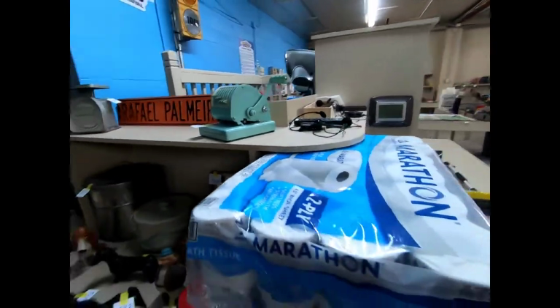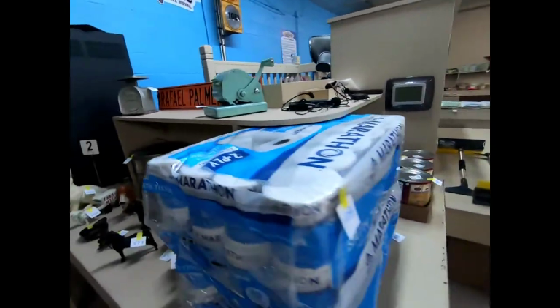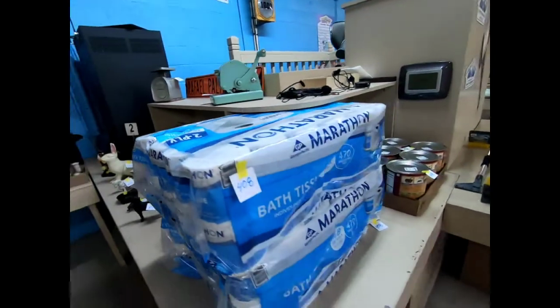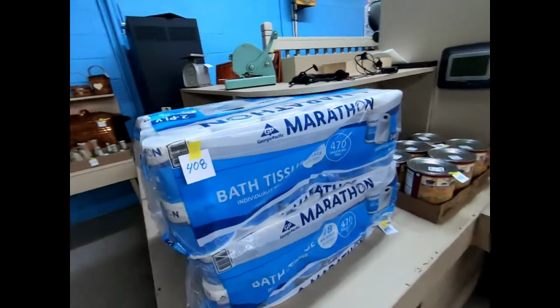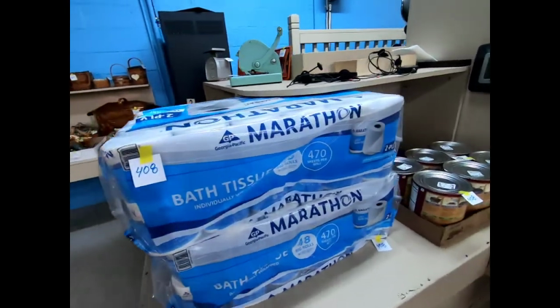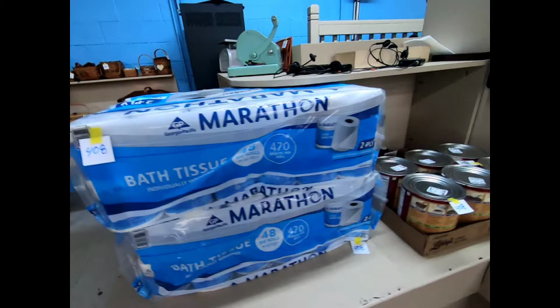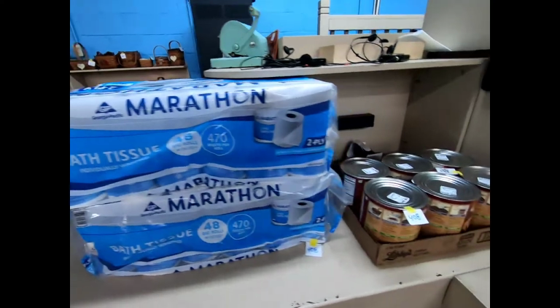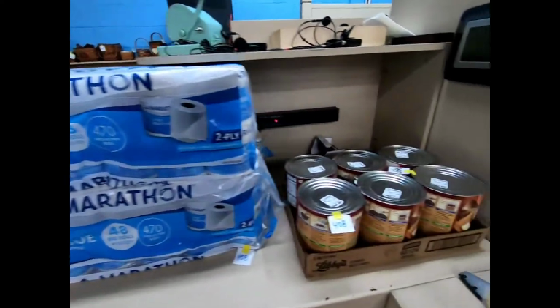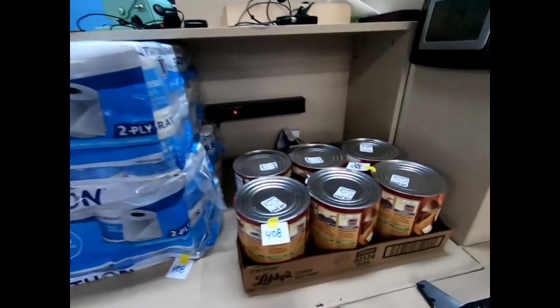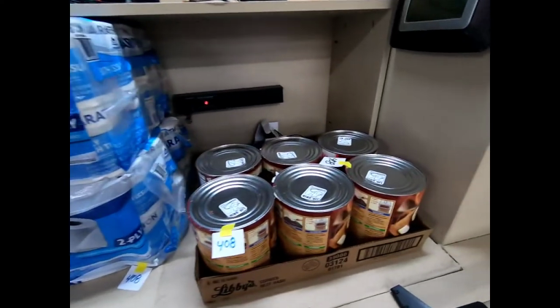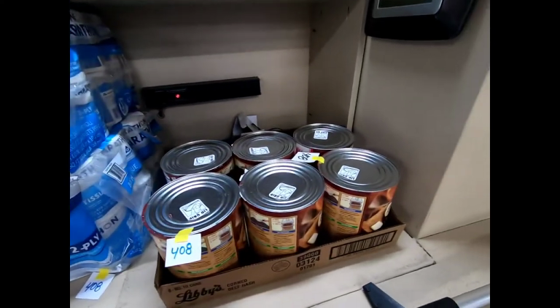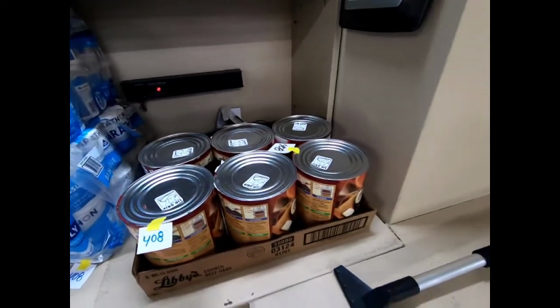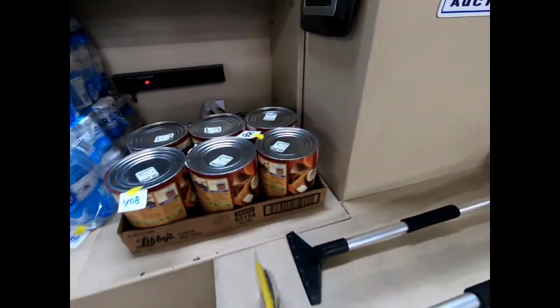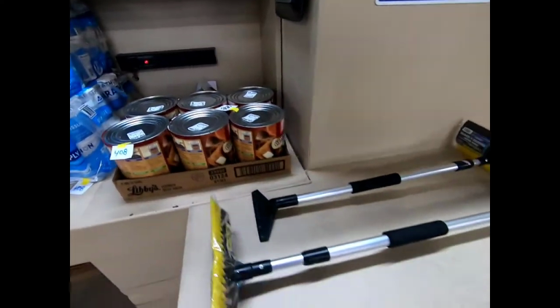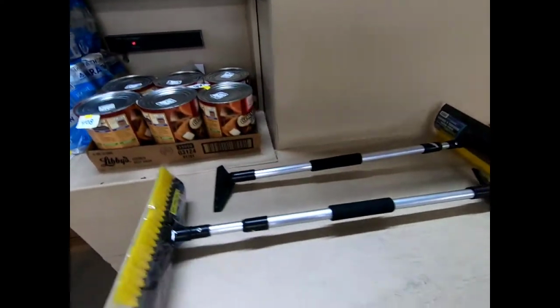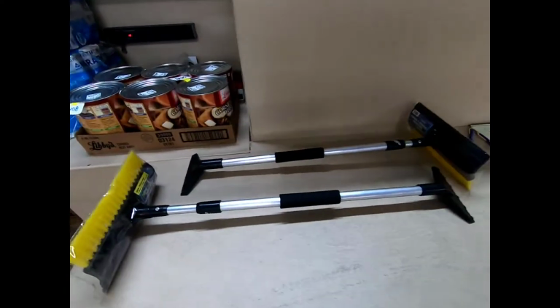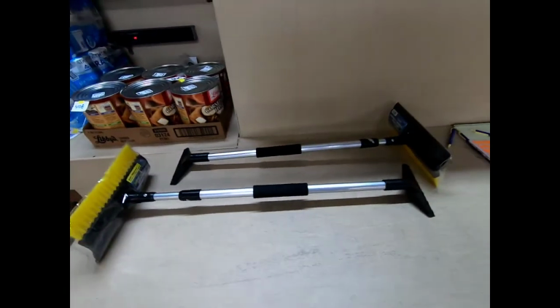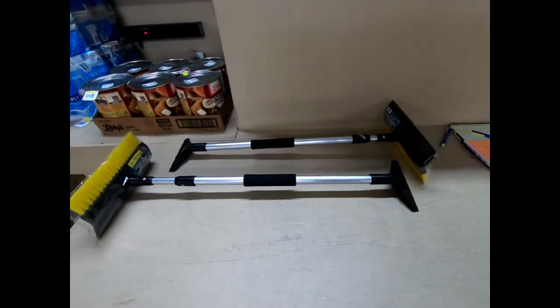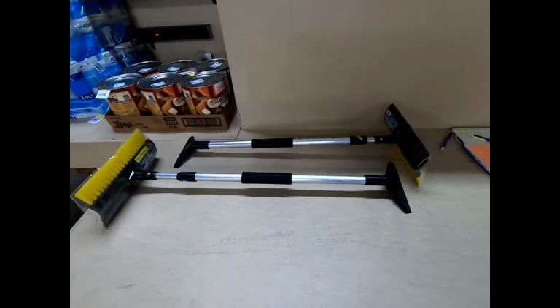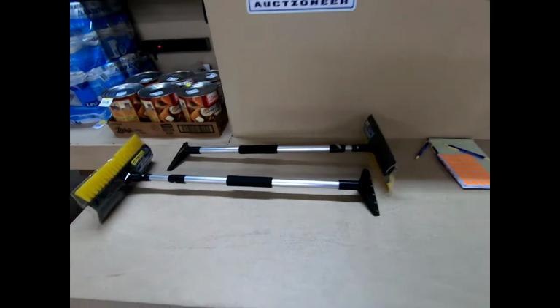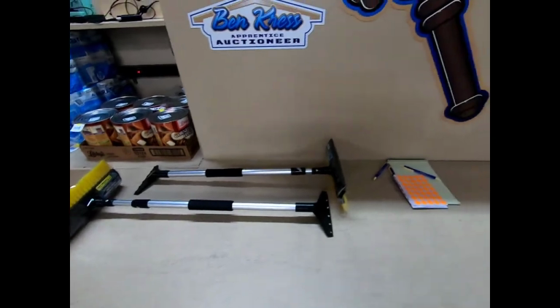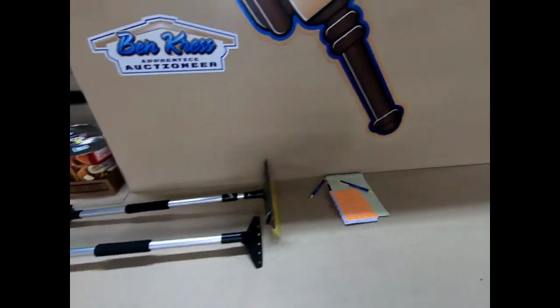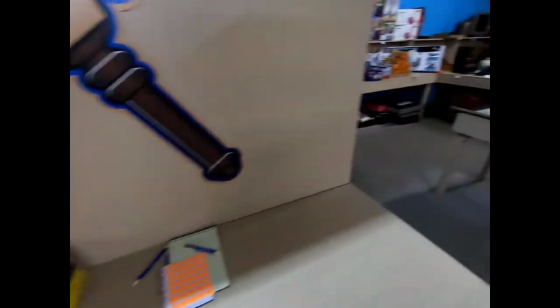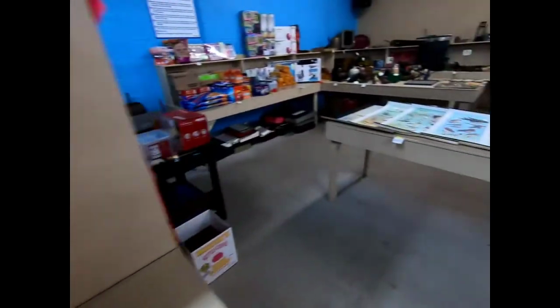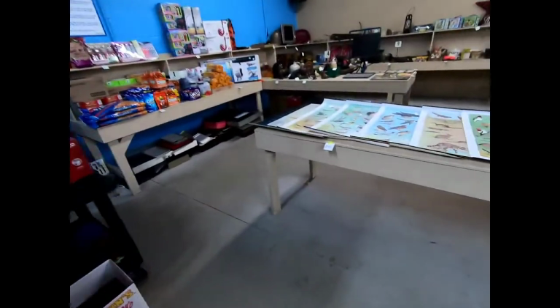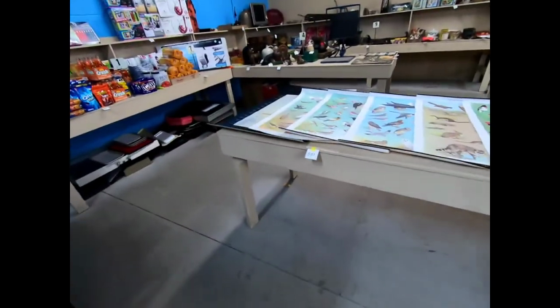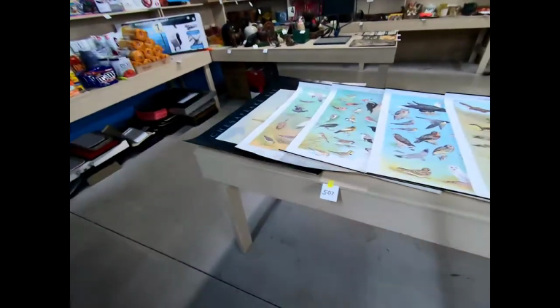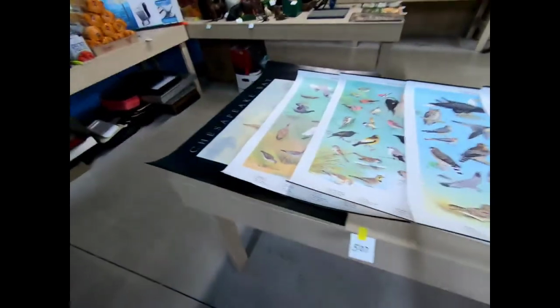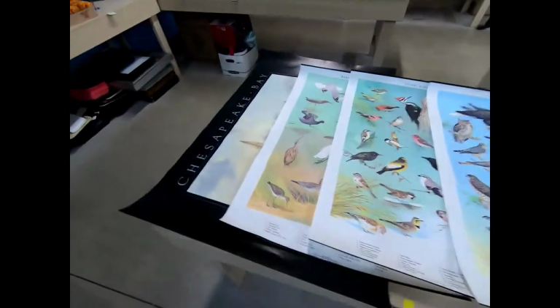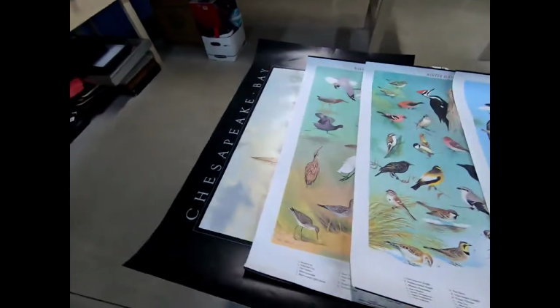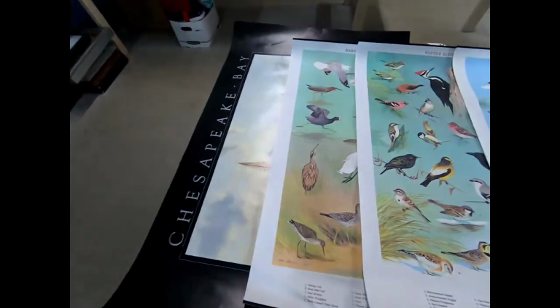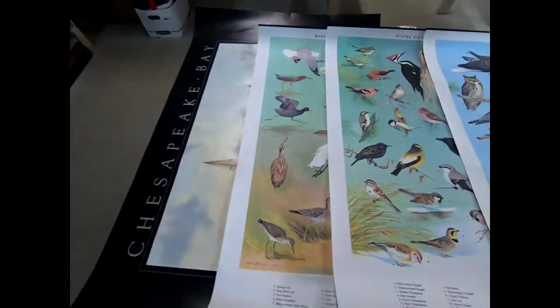There's marathon toilet paper, corned beef hash, some ice scrapers — hey, those would have come in handy yesterday — and here we have some Ned Smith prints.